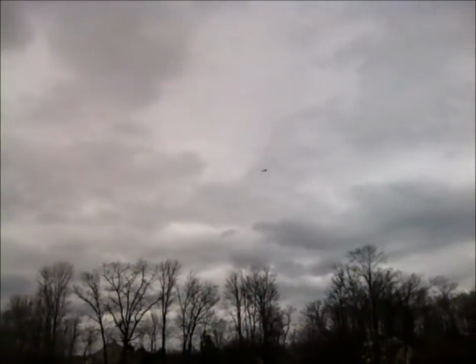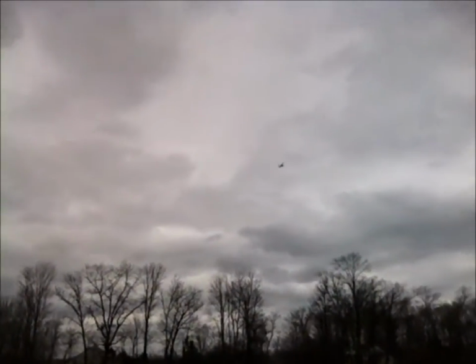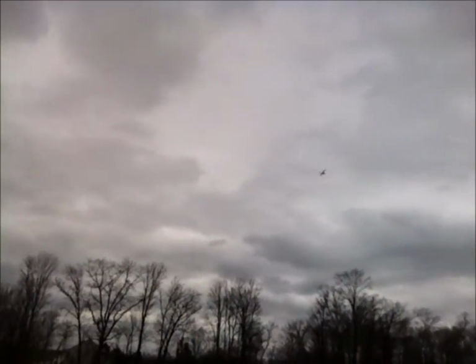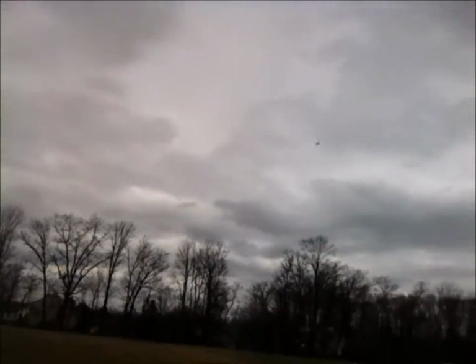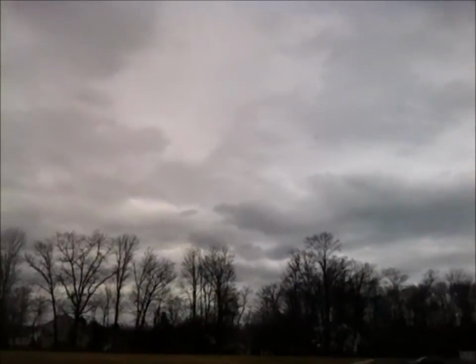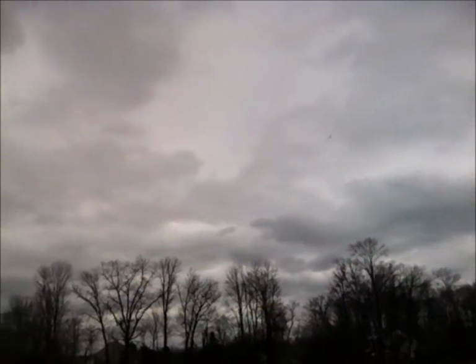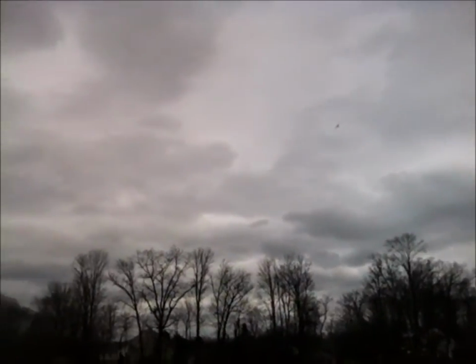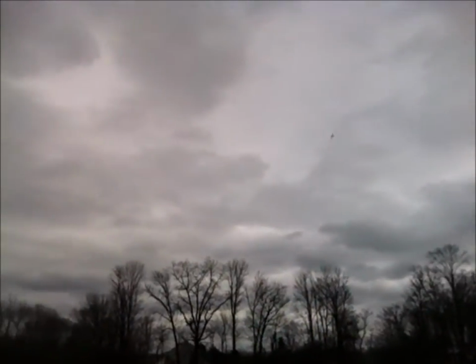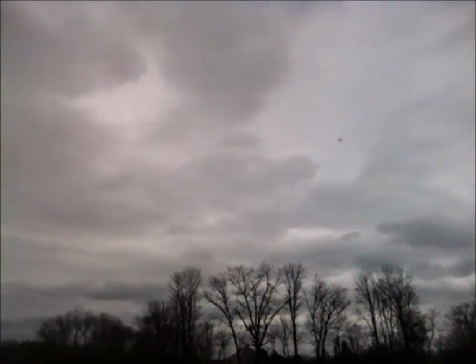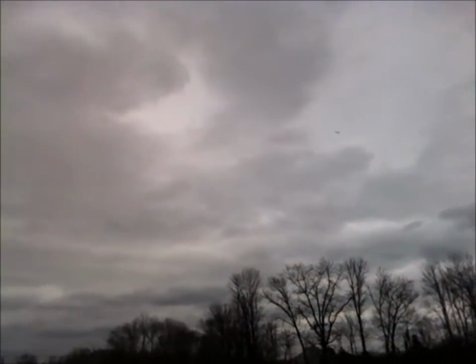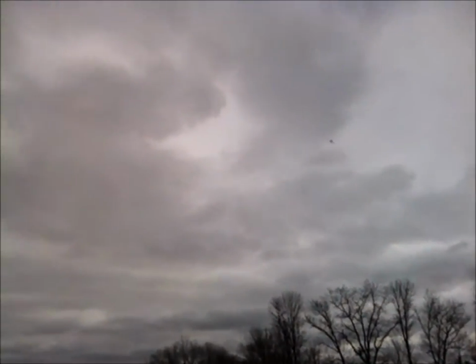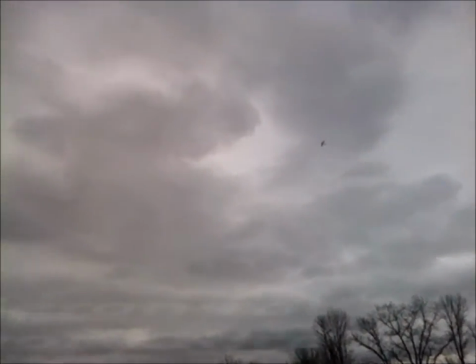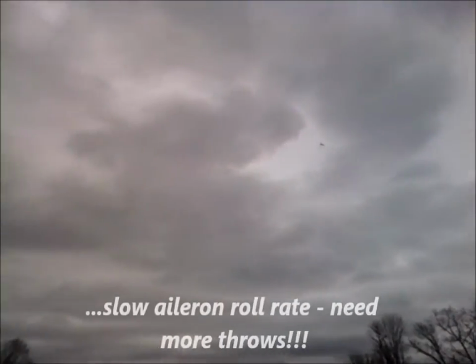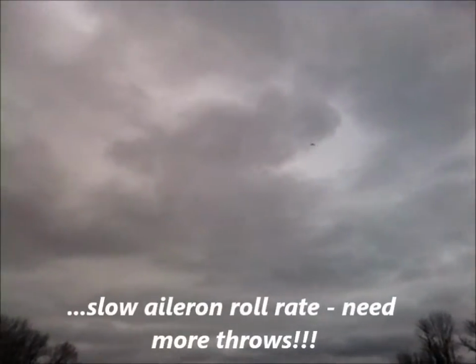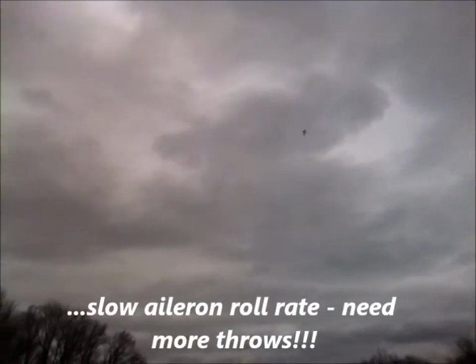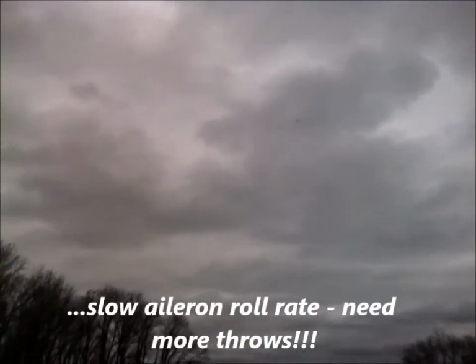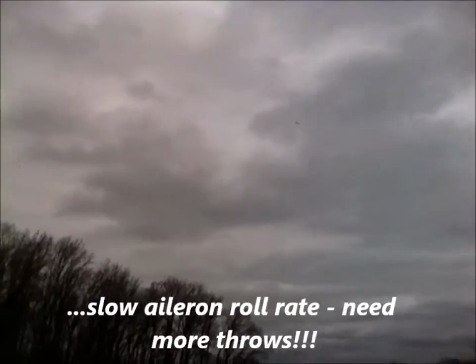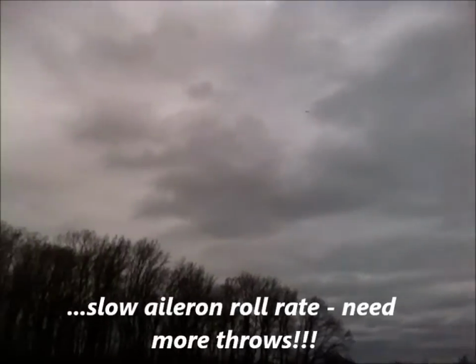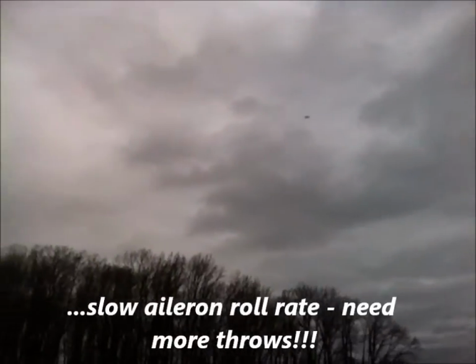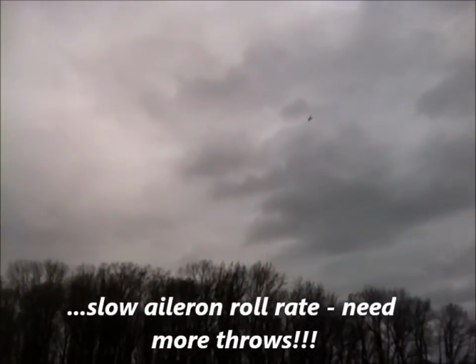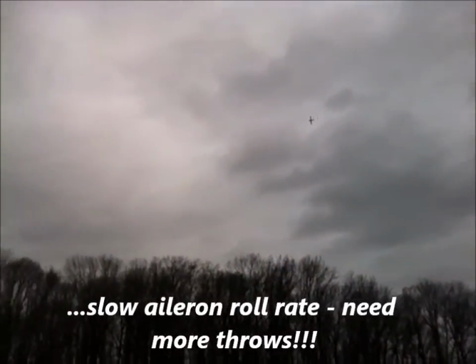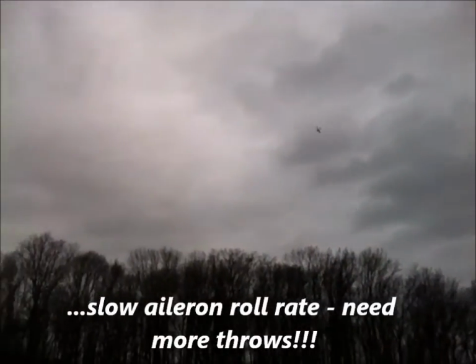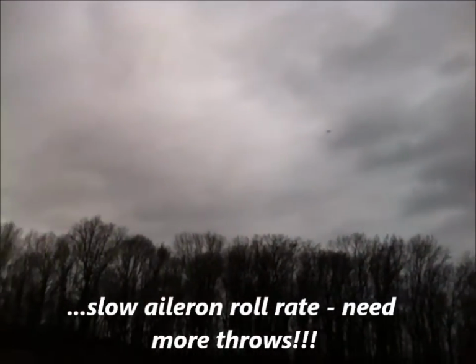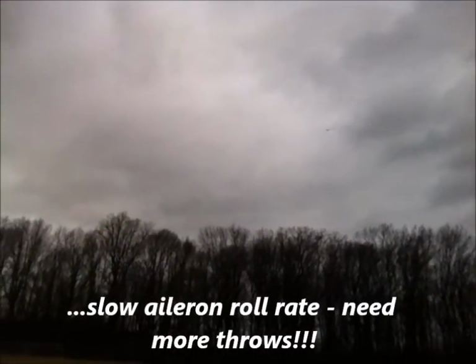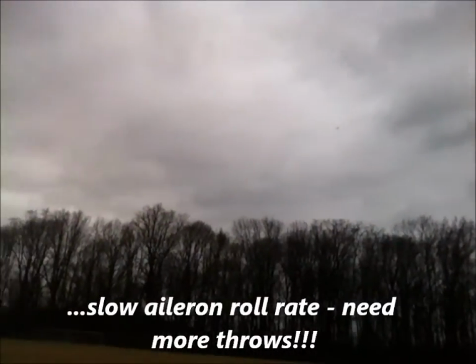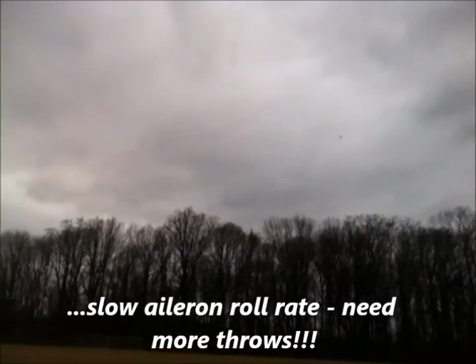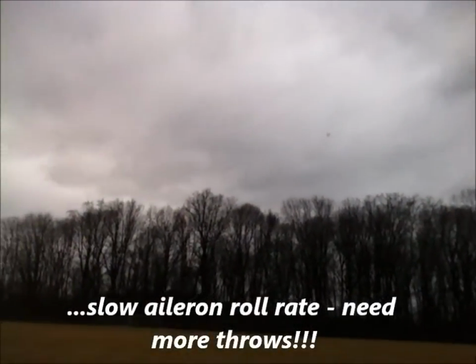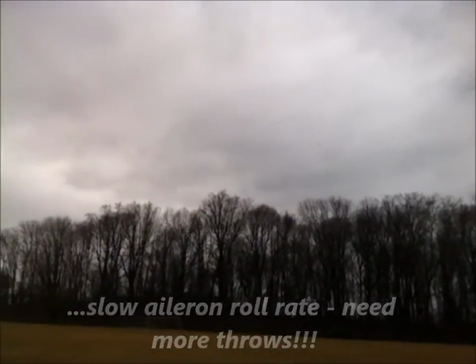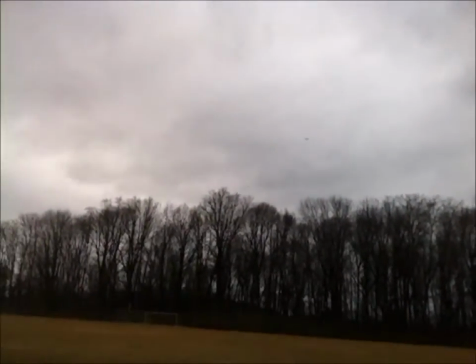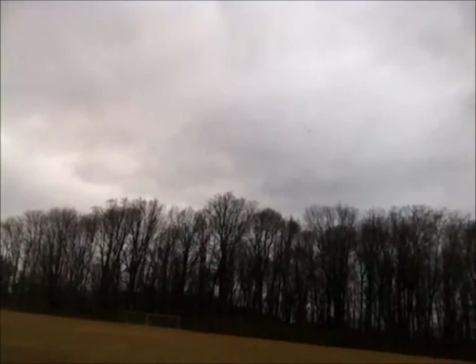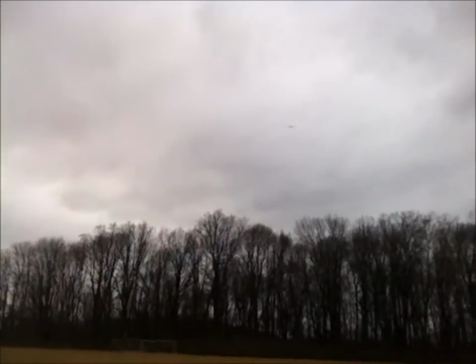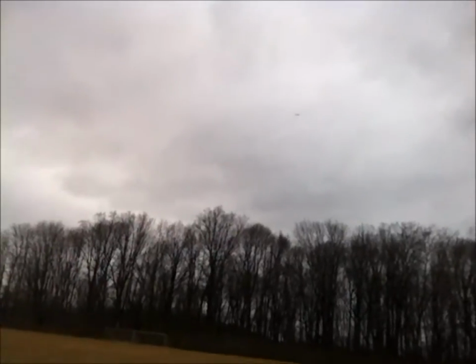I'm really battling this wind, that's what's killing me. I have no business being up there.